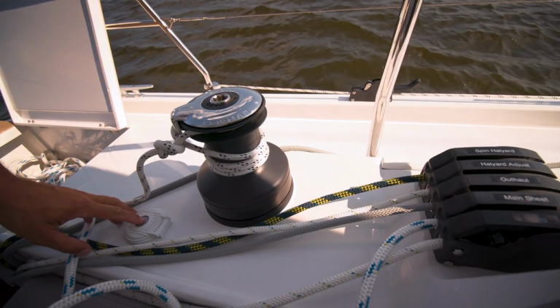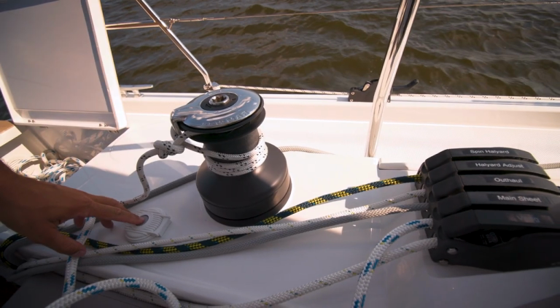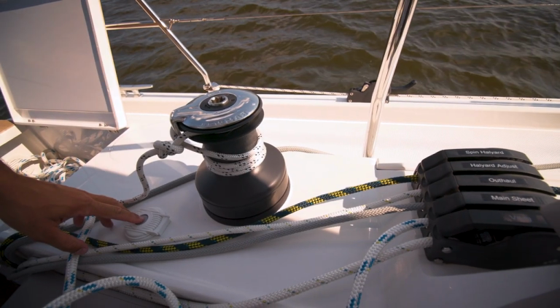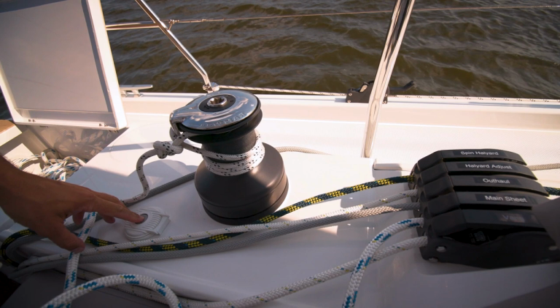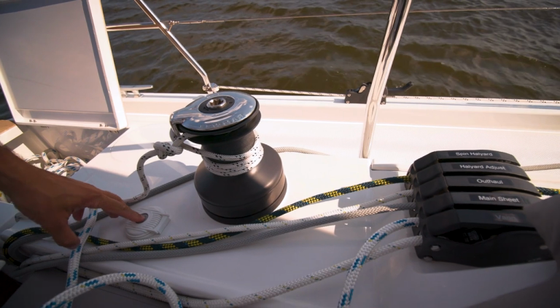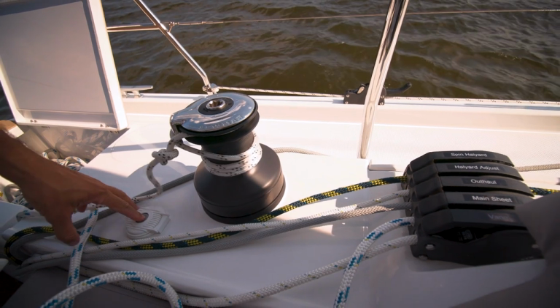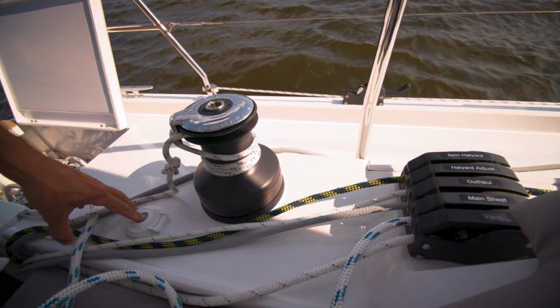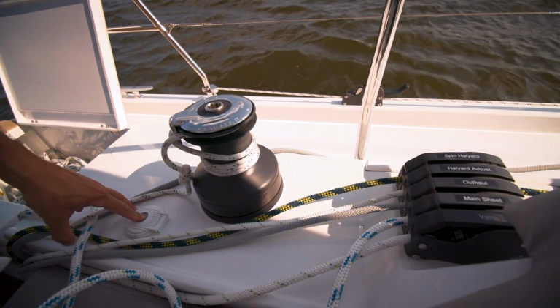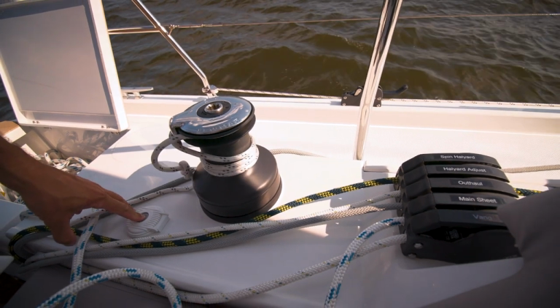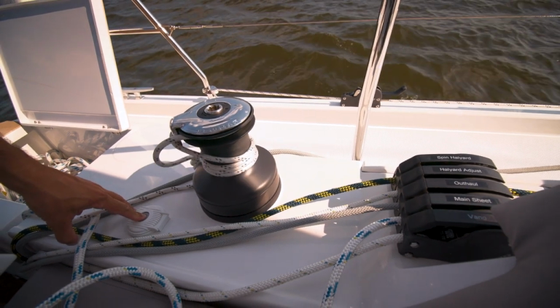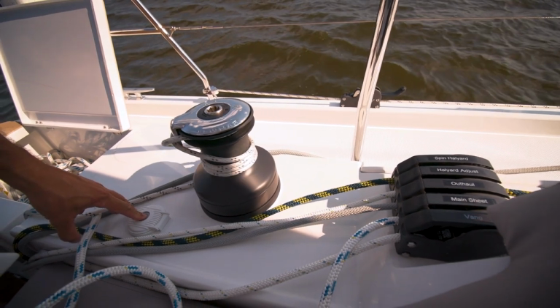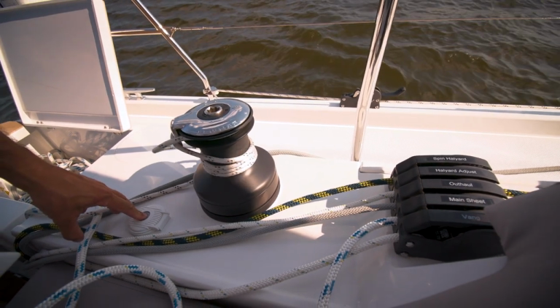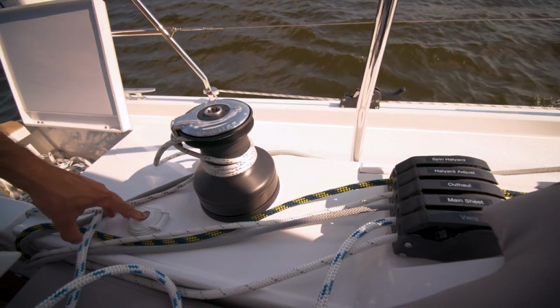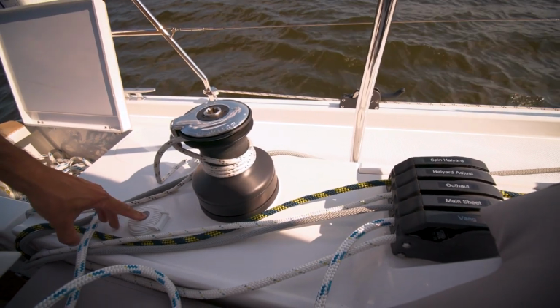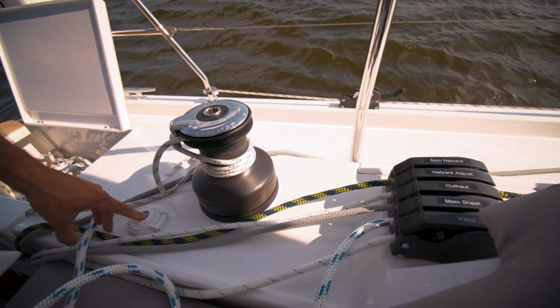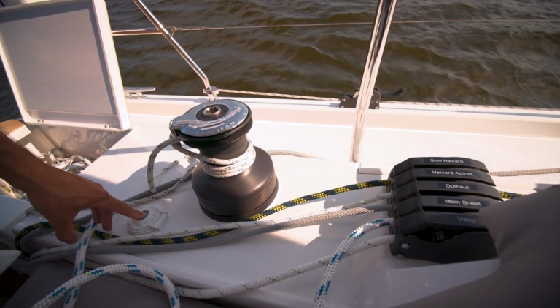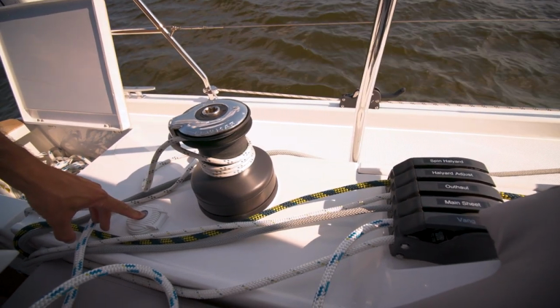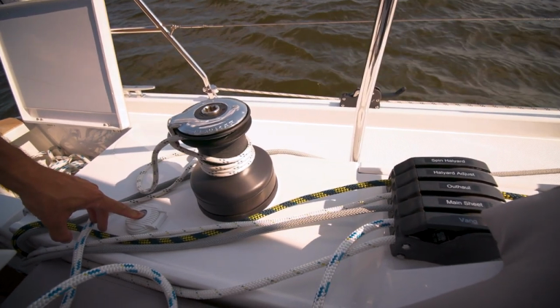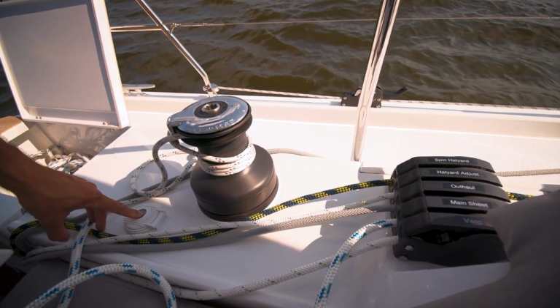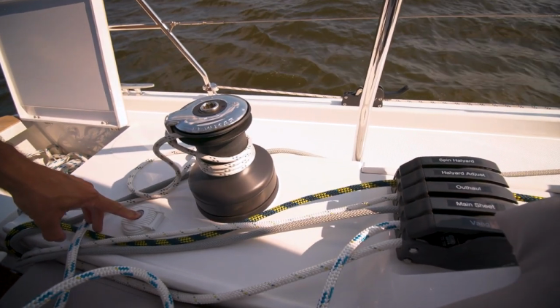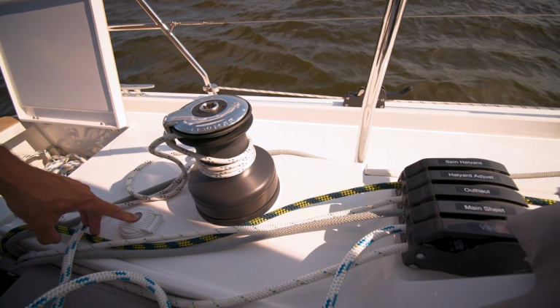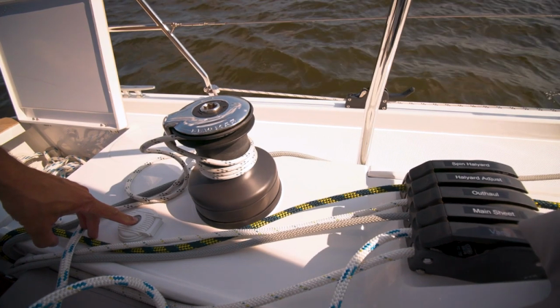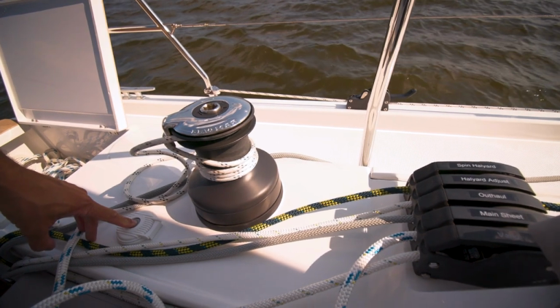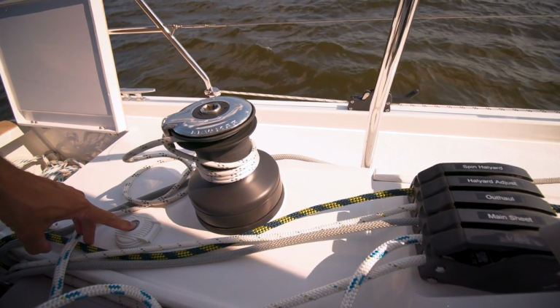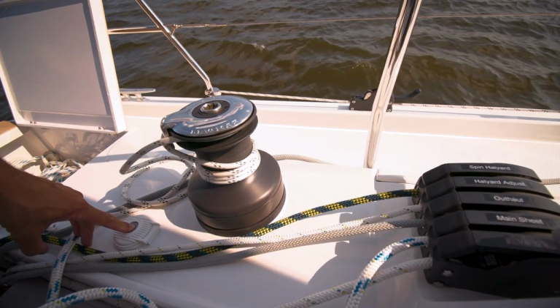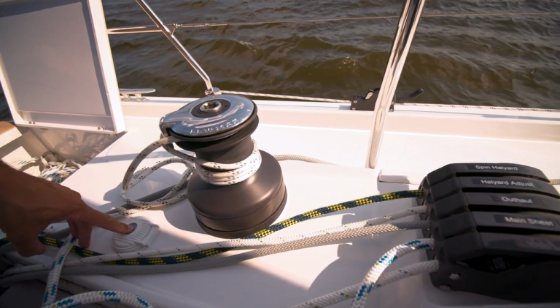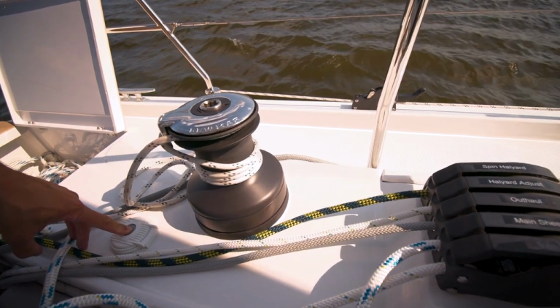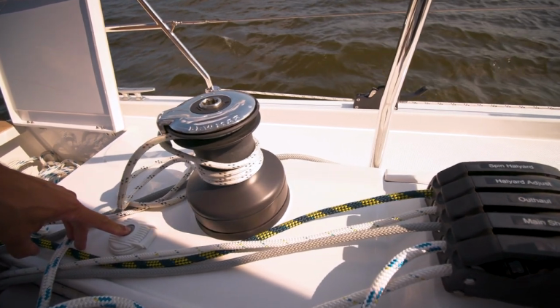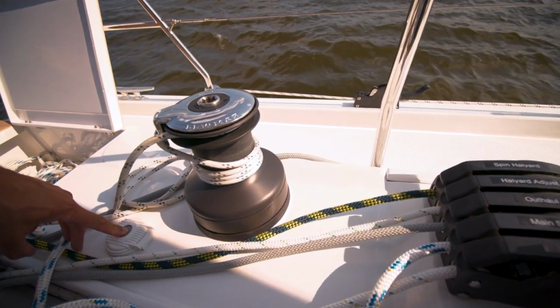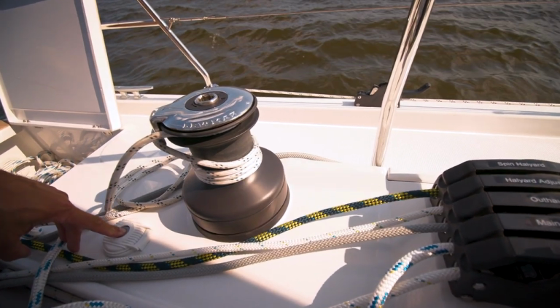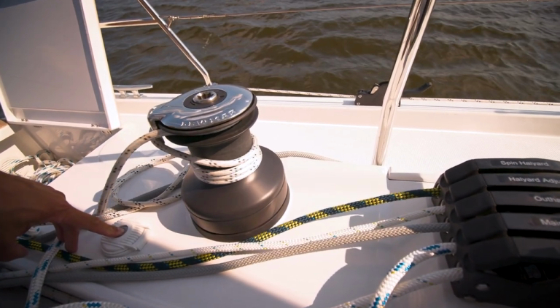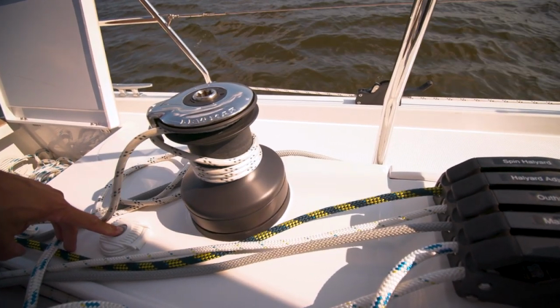A feature that Hansa has become known for is leading all the lines aft to each helm station. Each one leads to a winch, easily handled at each helm station, and the line runs into a line locker aft.